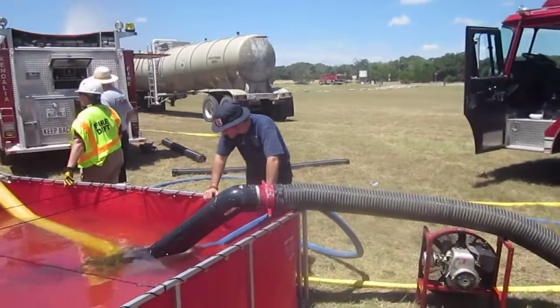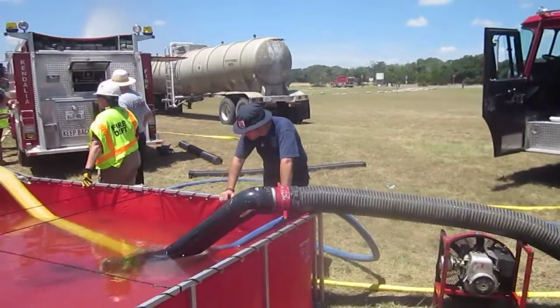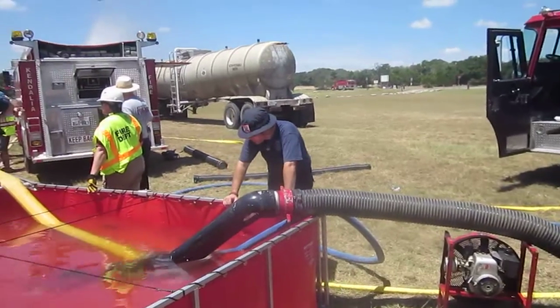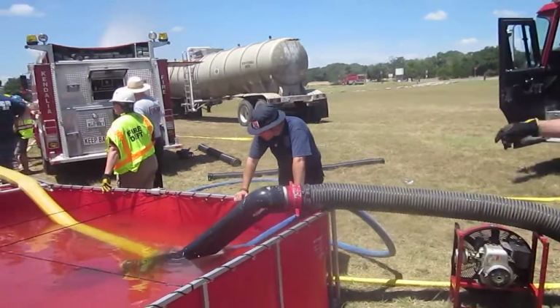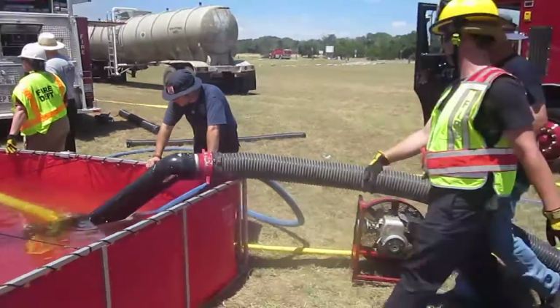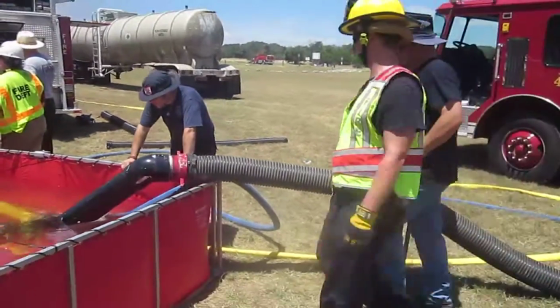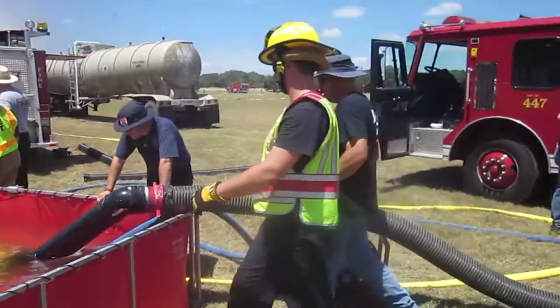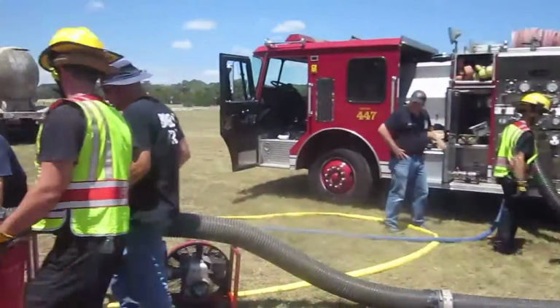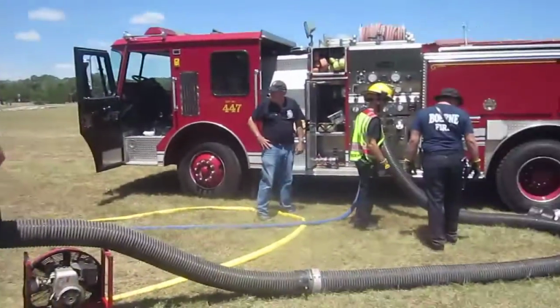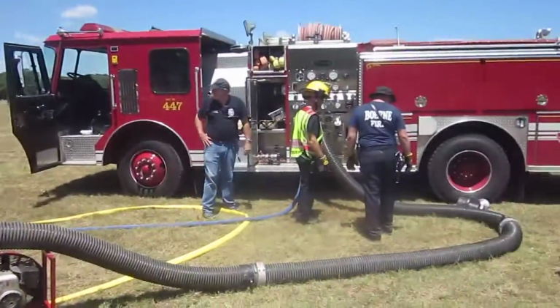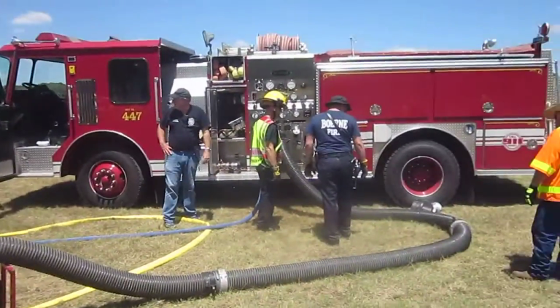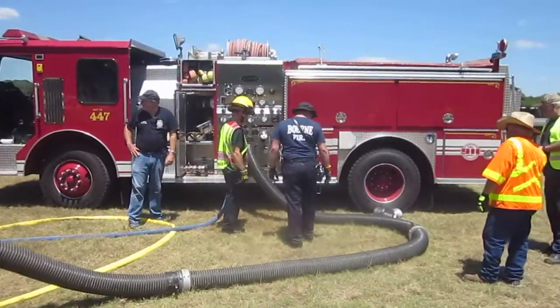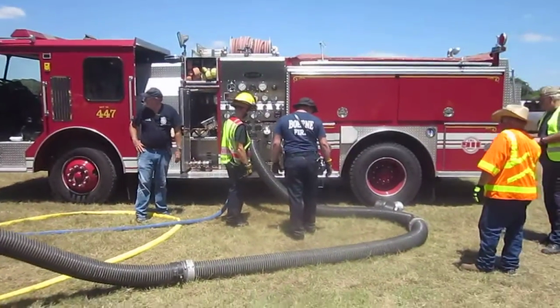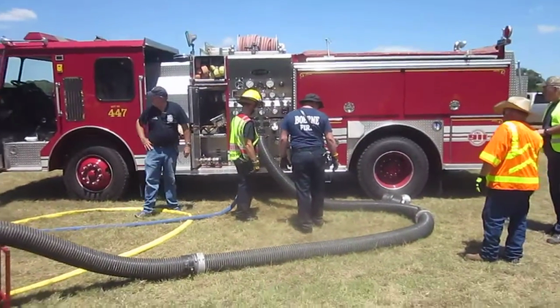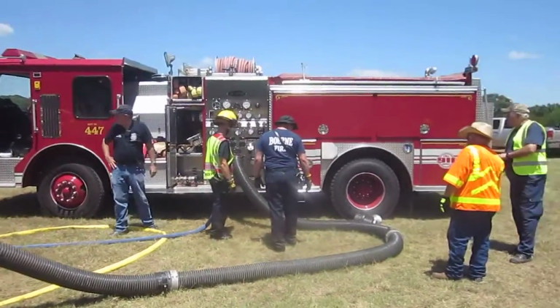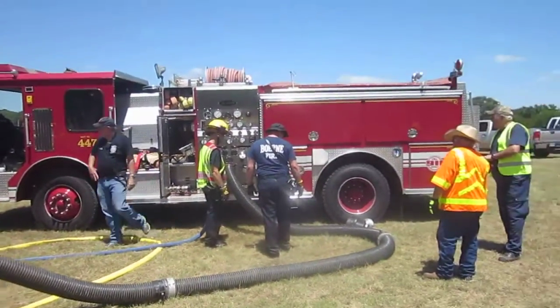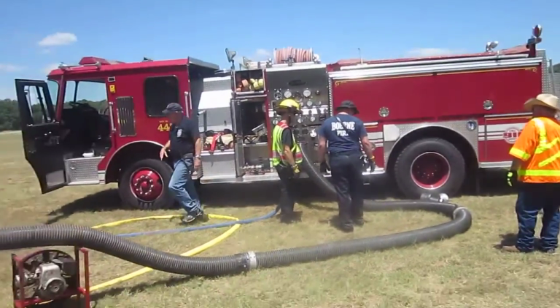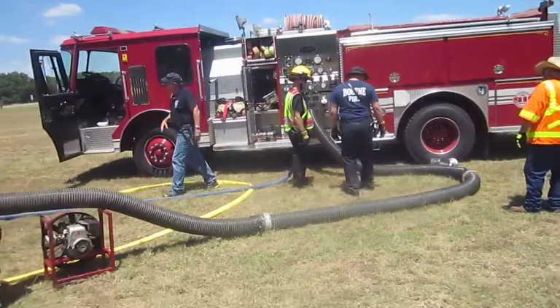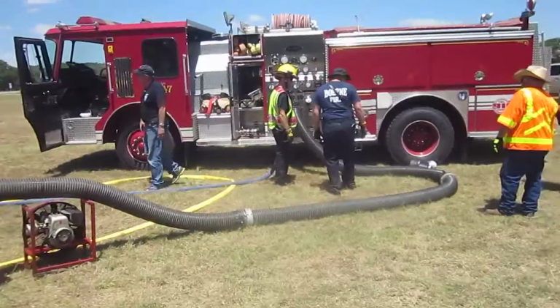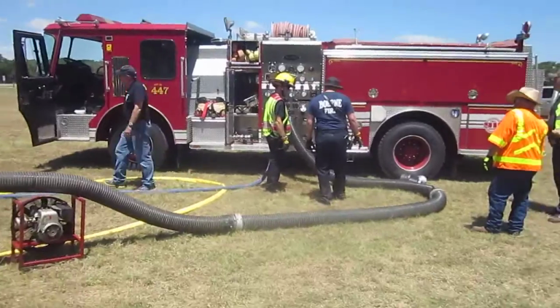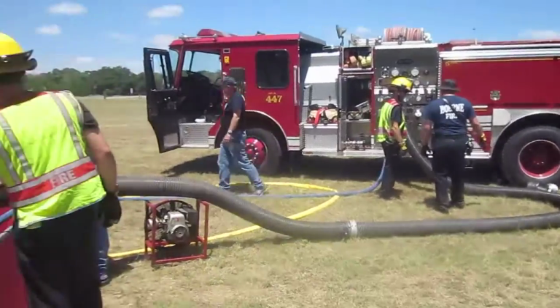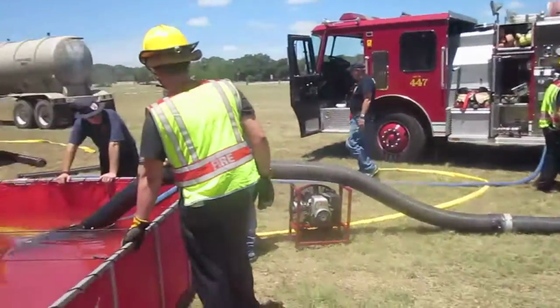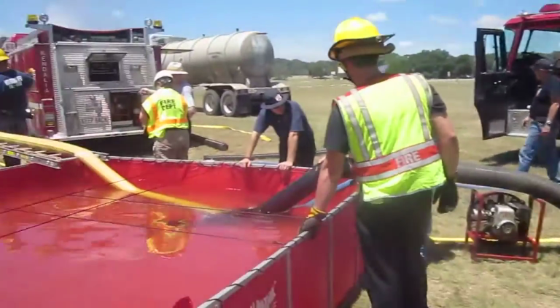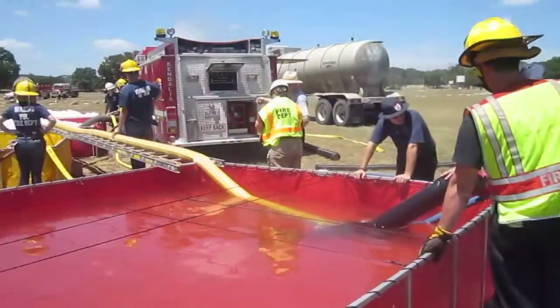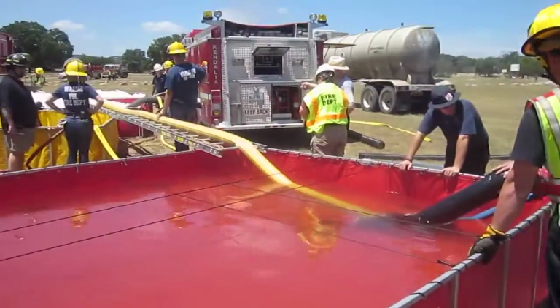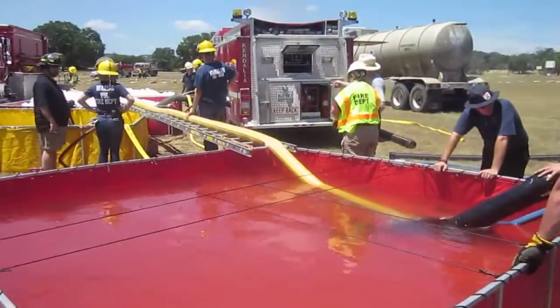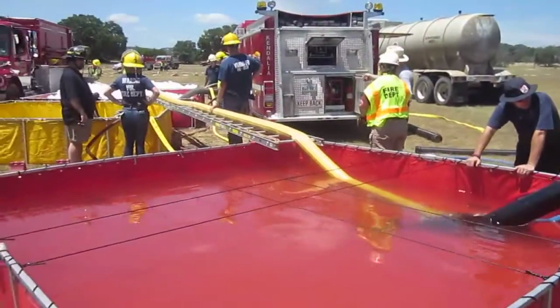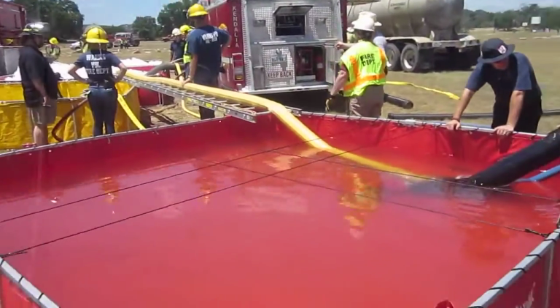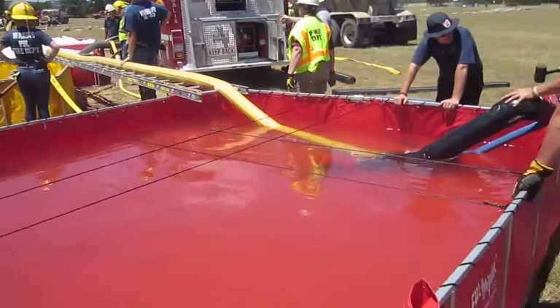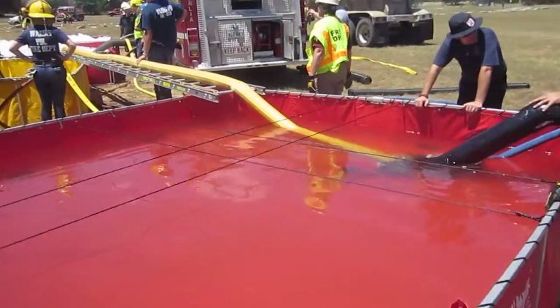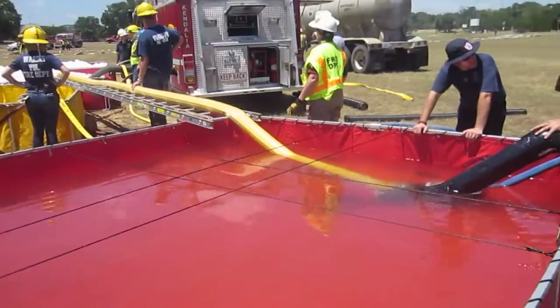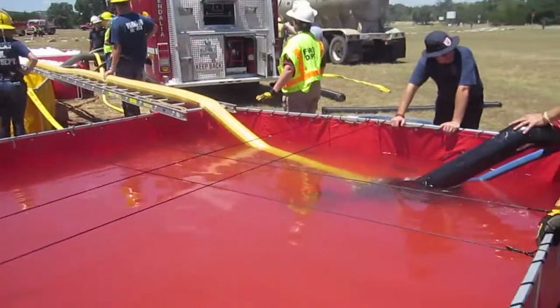48 minutes into the drill. We brought in engine 447 from Bernie. They are now drafting out of this fourth tank. Pretty interesting.